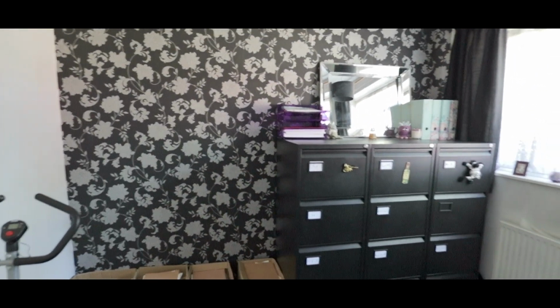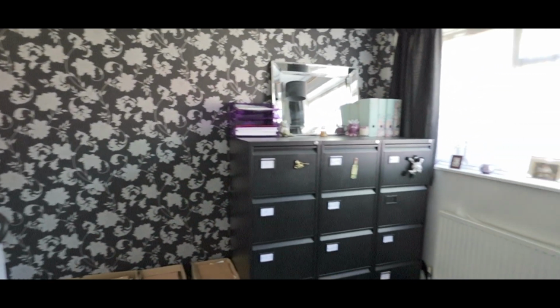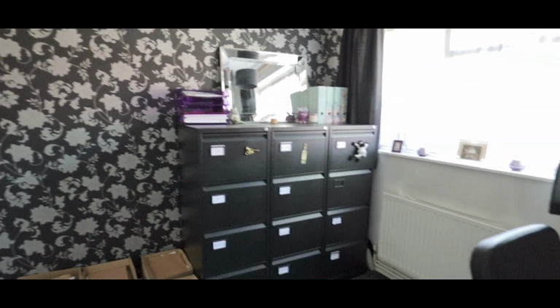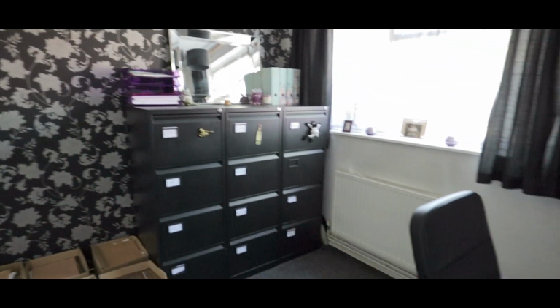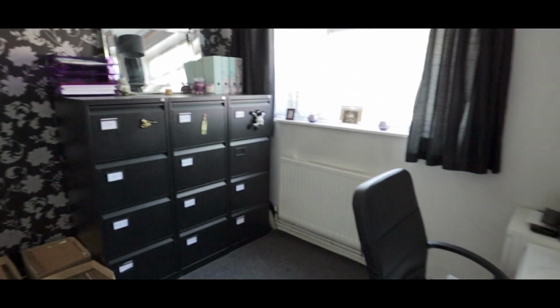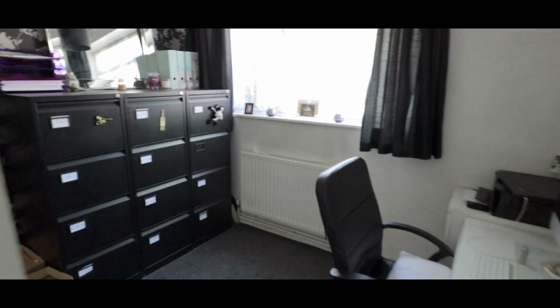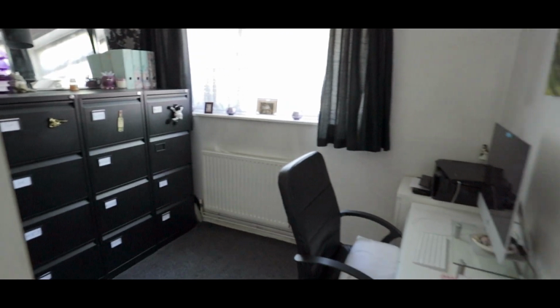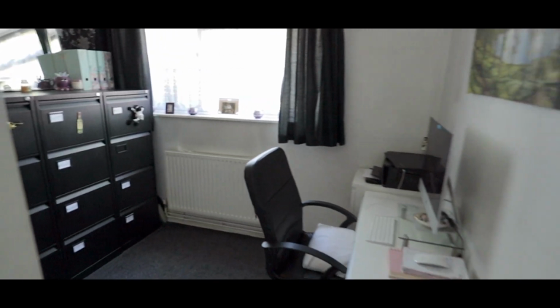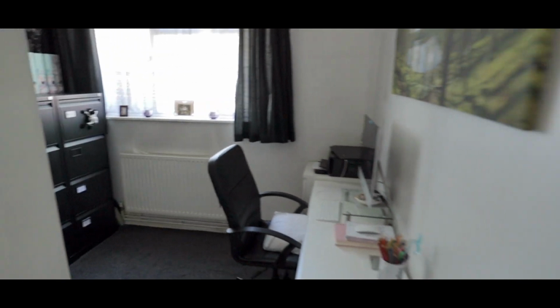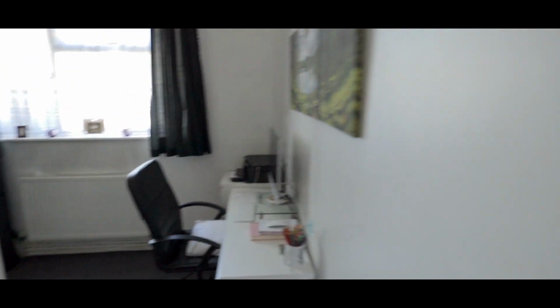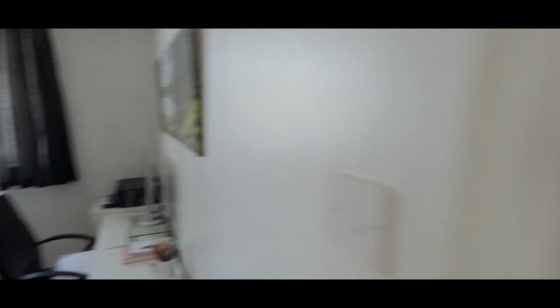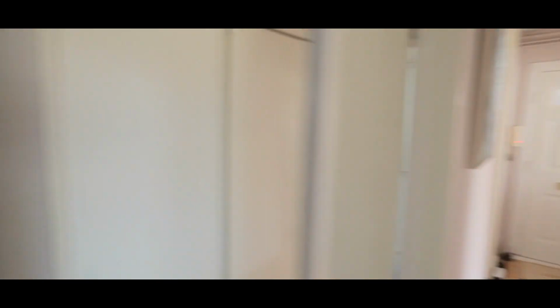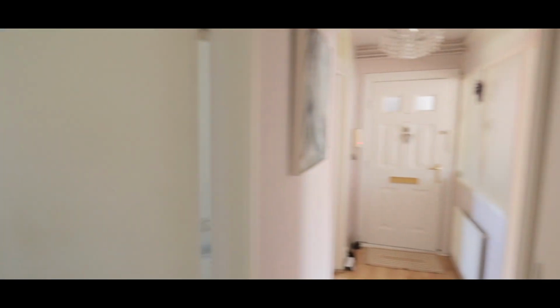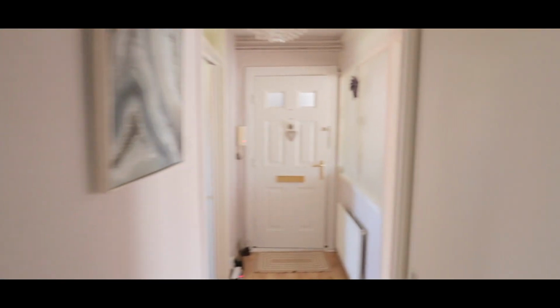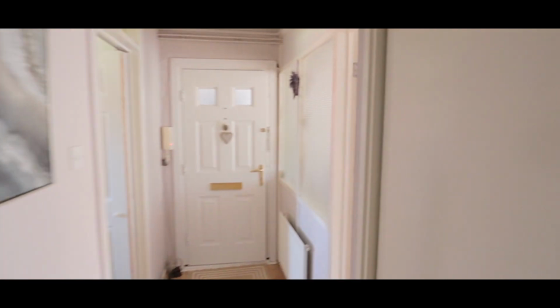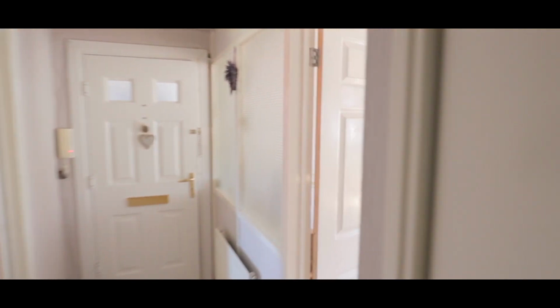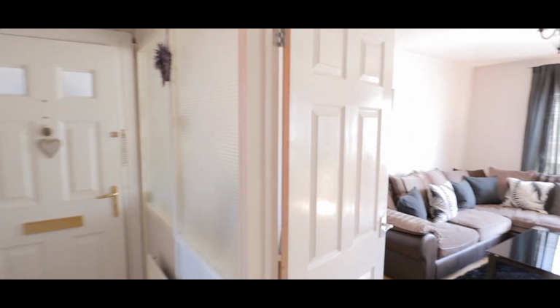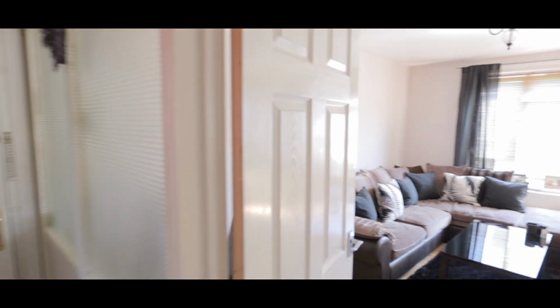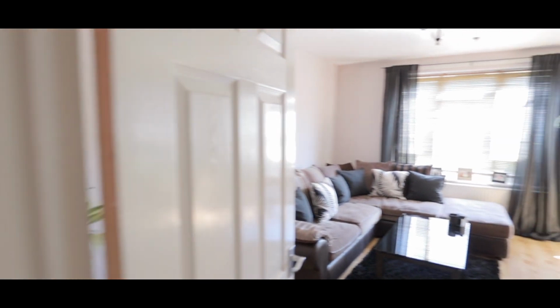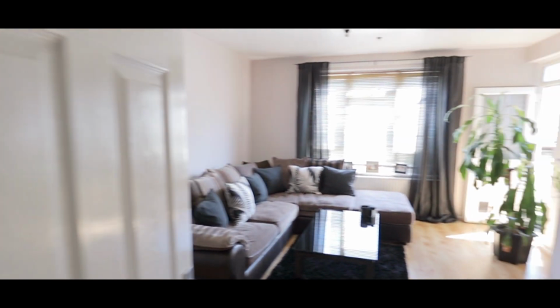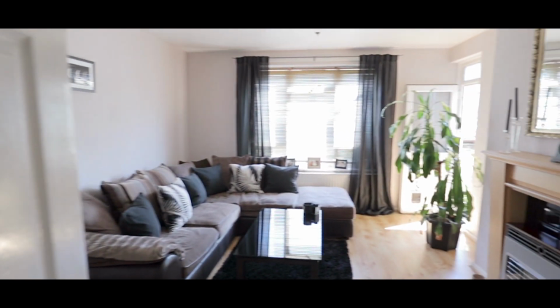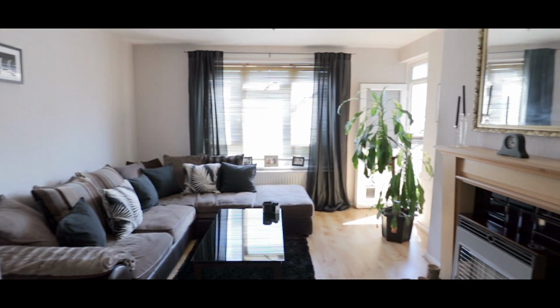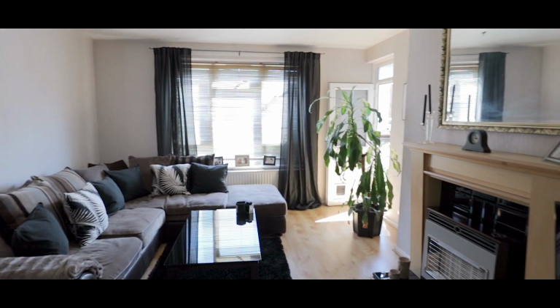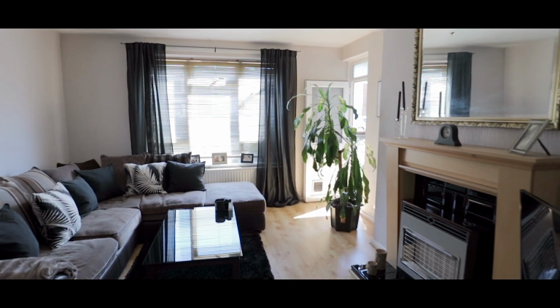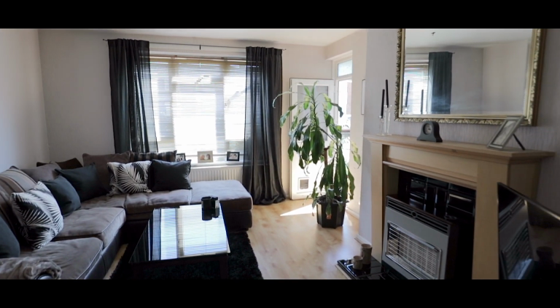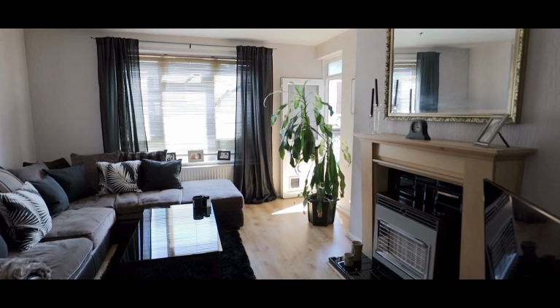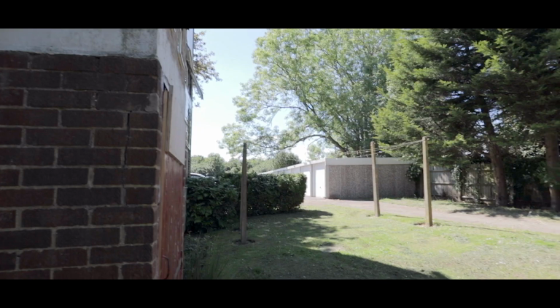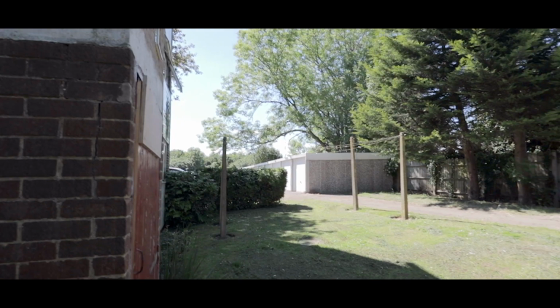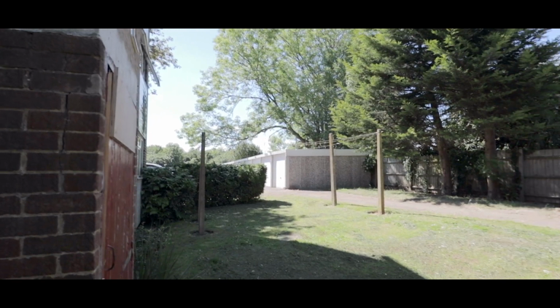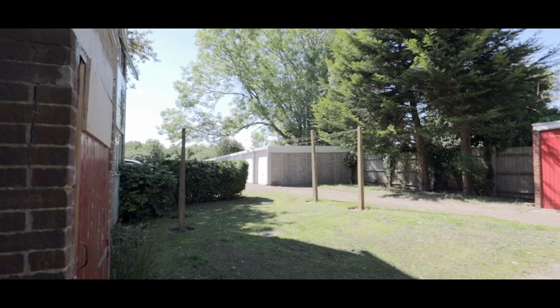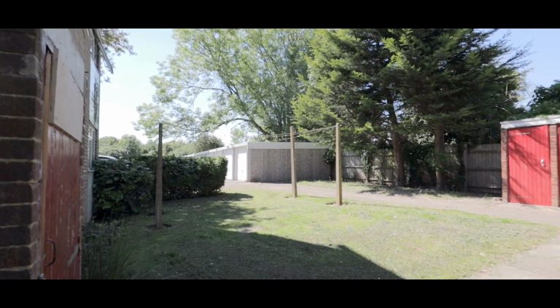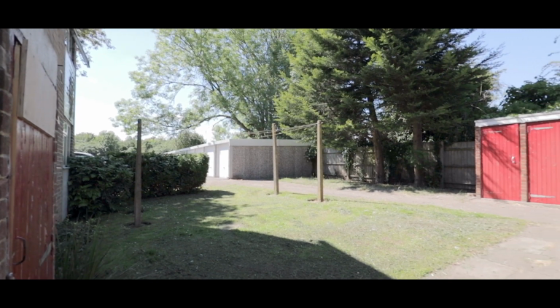The property also comes with a storage lock-up to the rear gardens. If you'd like to arrange a viewing, please contact the Langley office today to make your reservation.